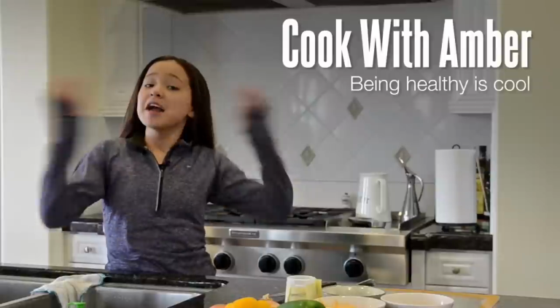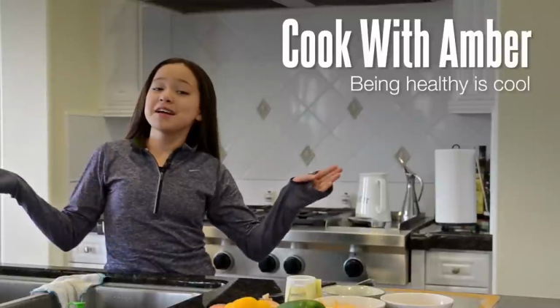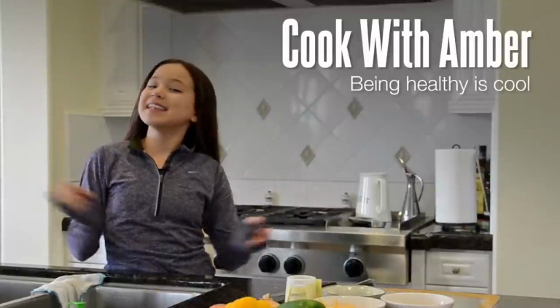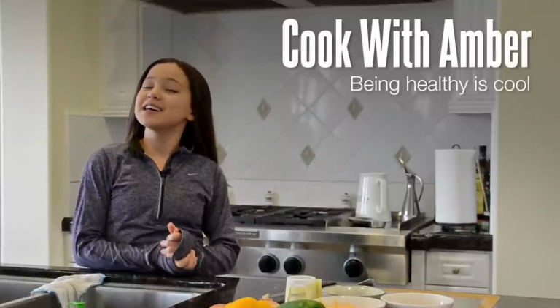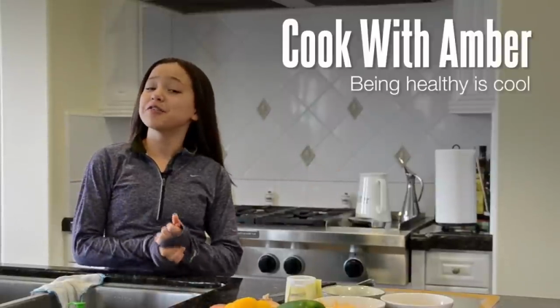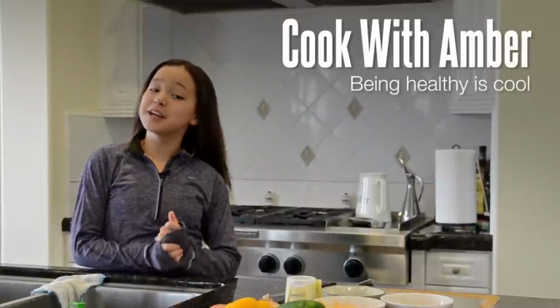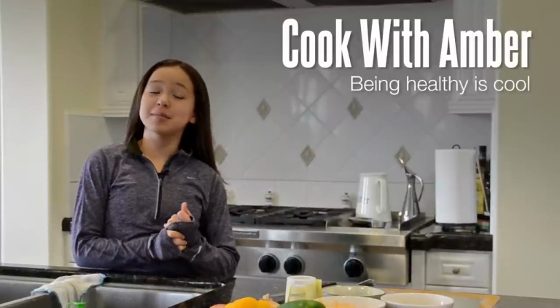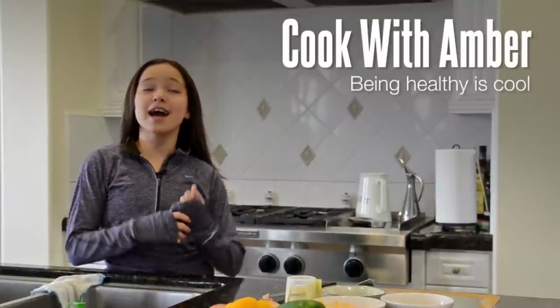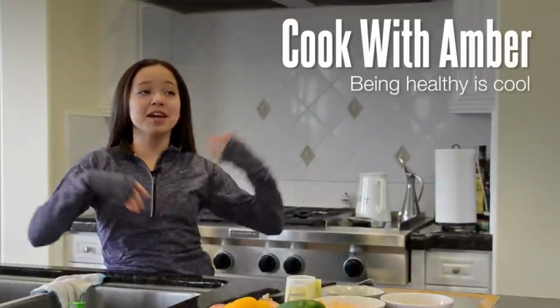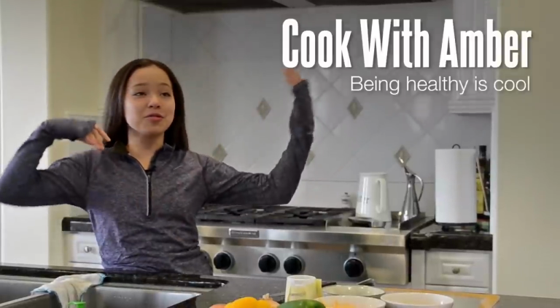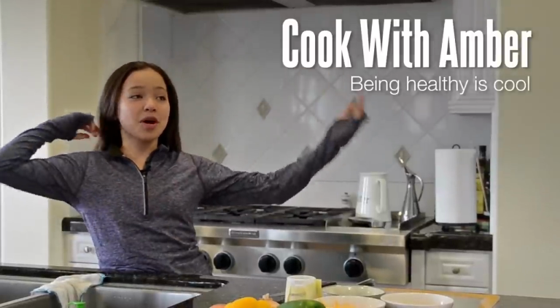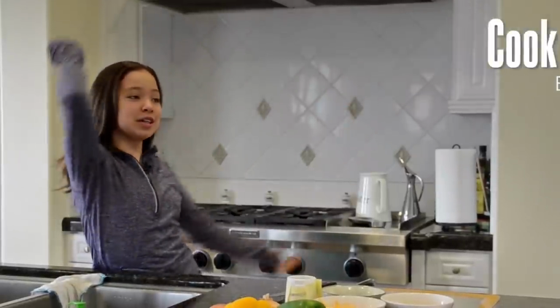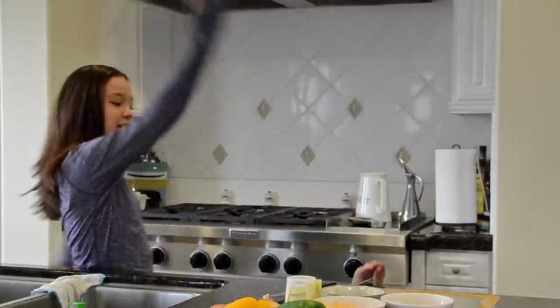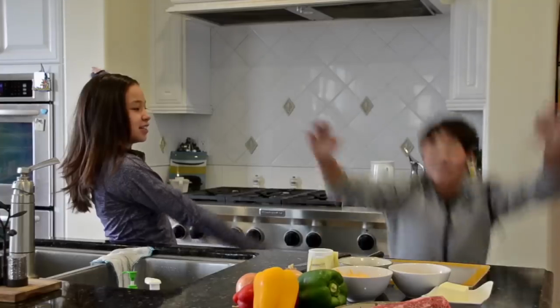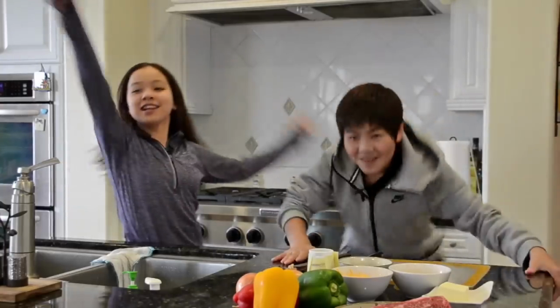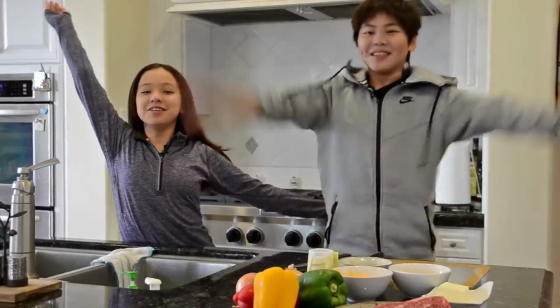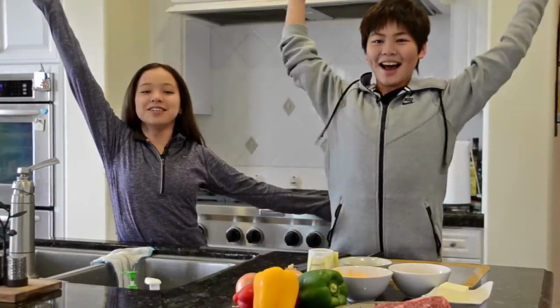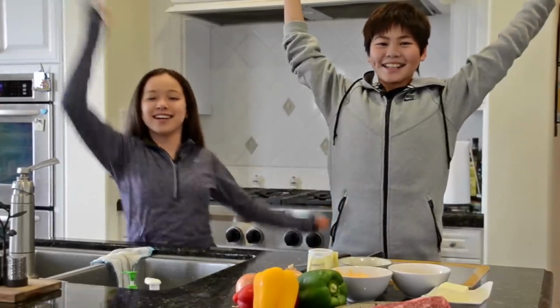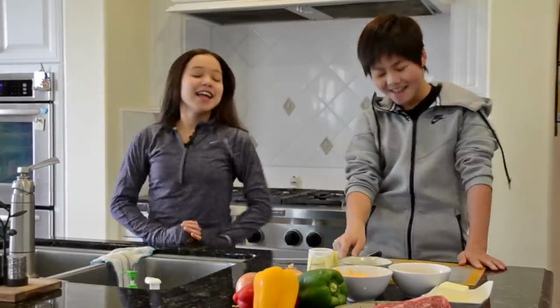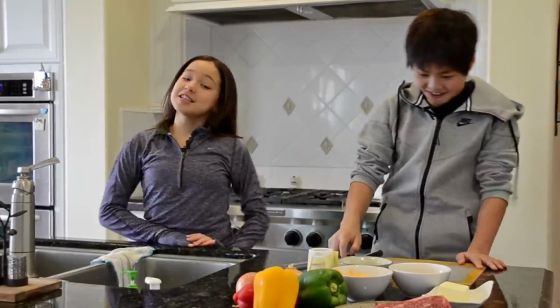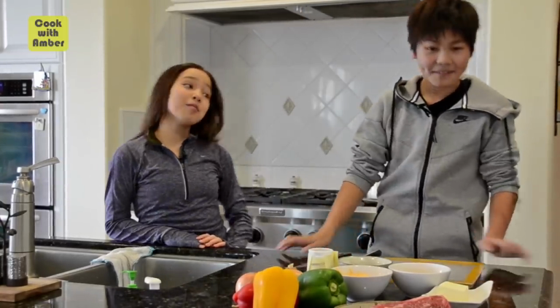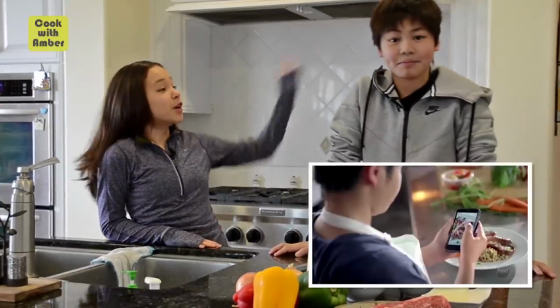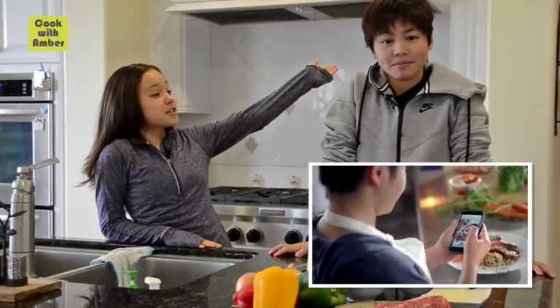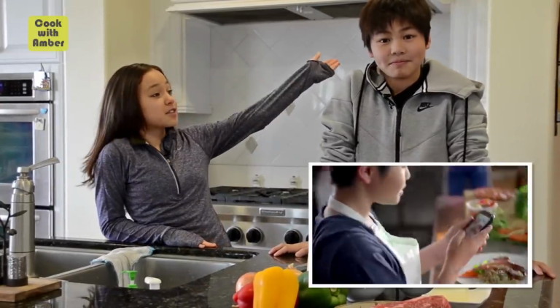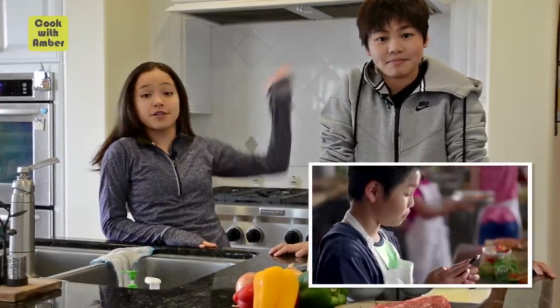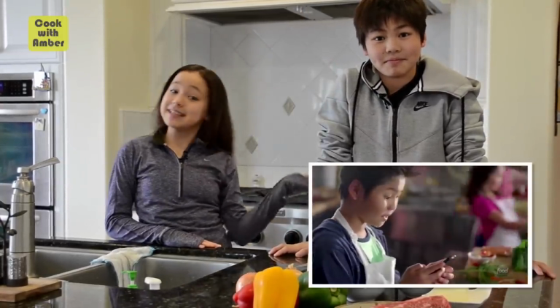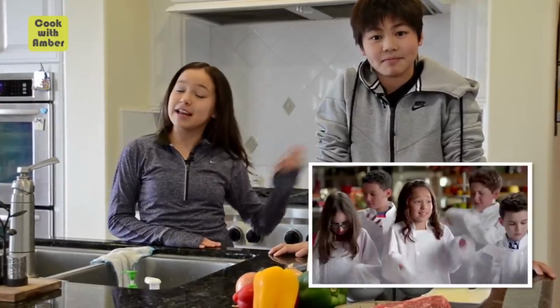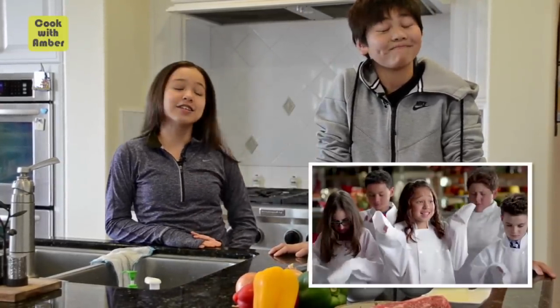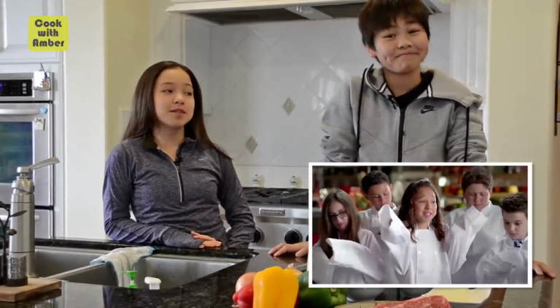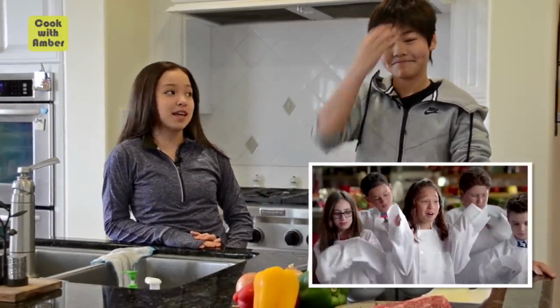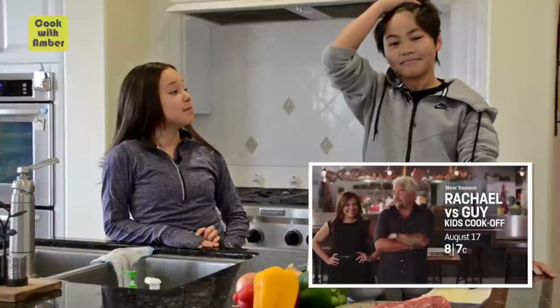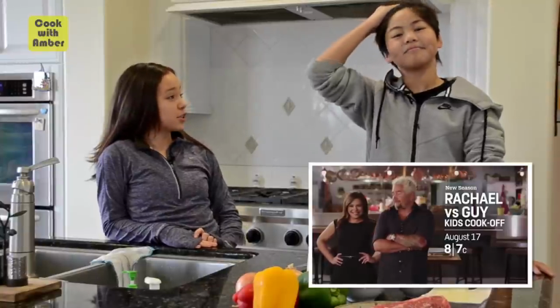Hey everyone! Today you guys are in for a big treat because I am here with the one and only Sean Lou! What's up guys? He's from Rachel vs. Guy Kids Cook-Off. He was my teammate and he is showing me something he made on the show.